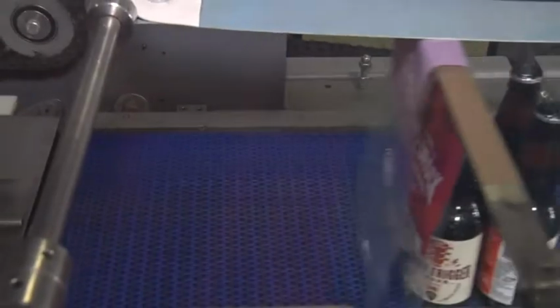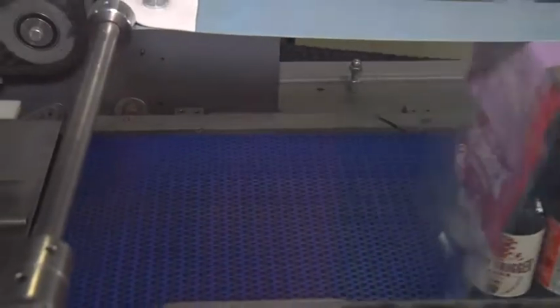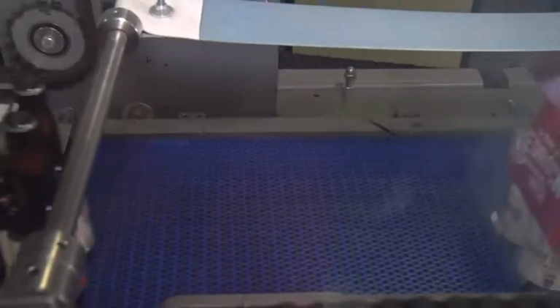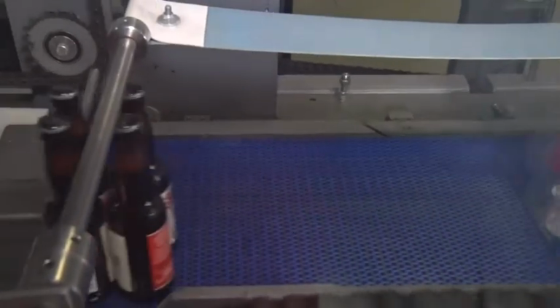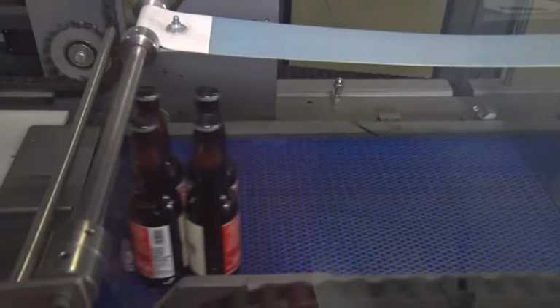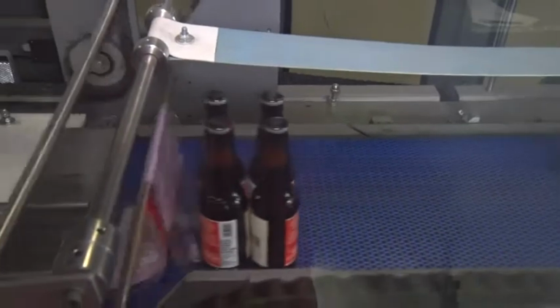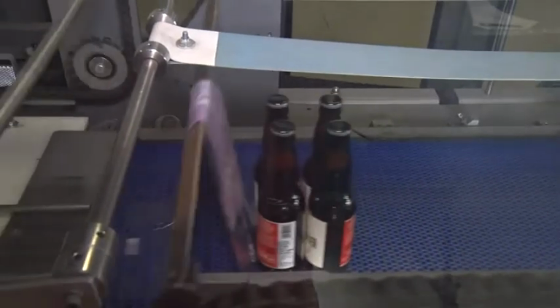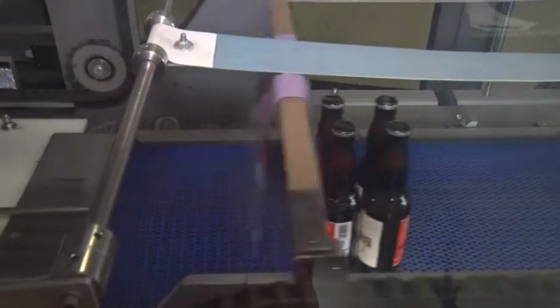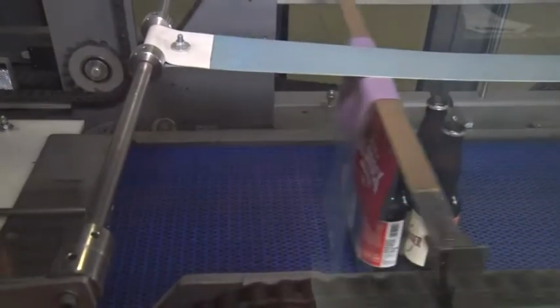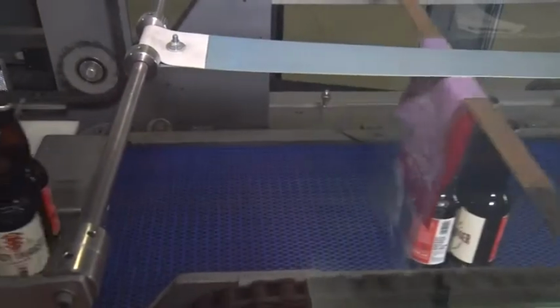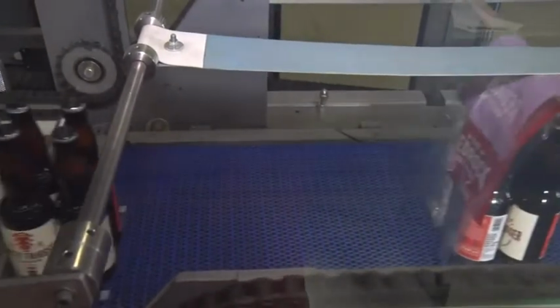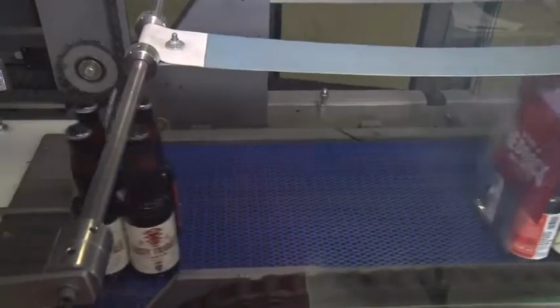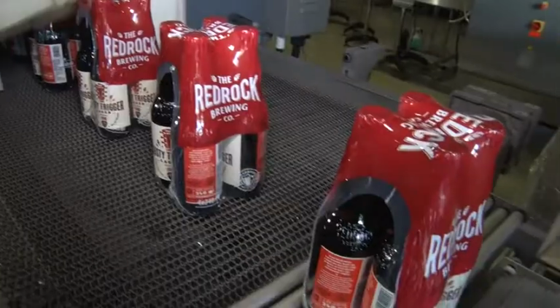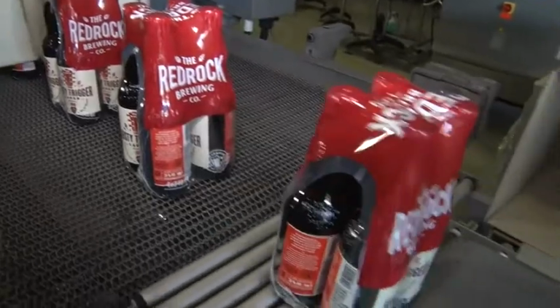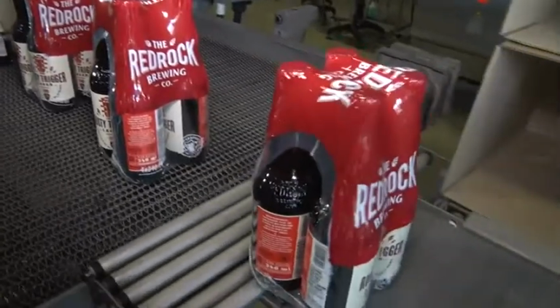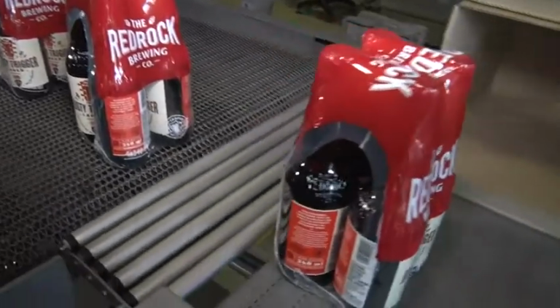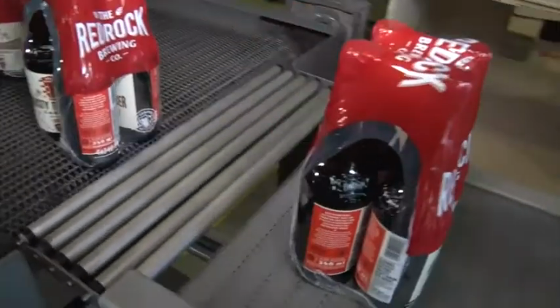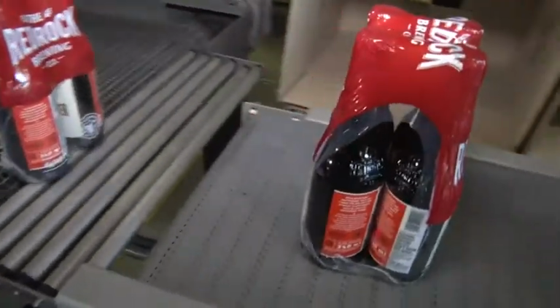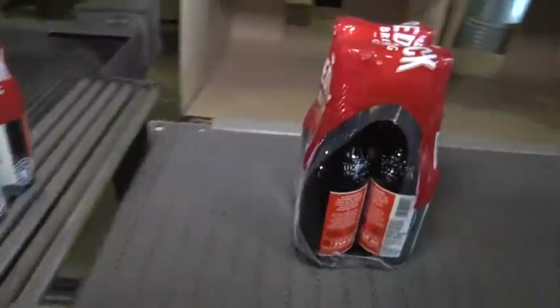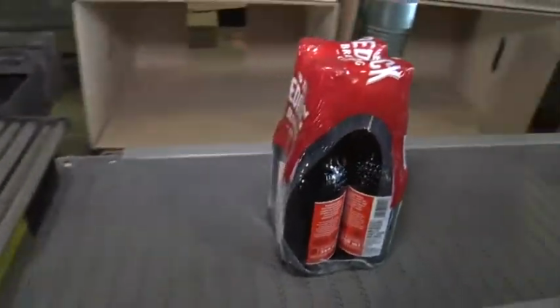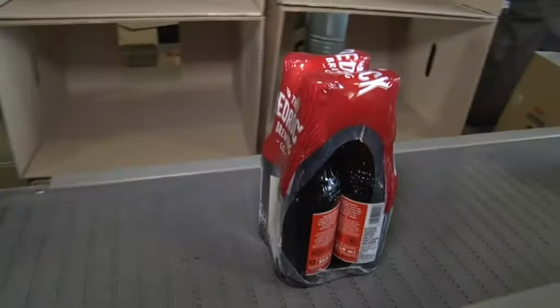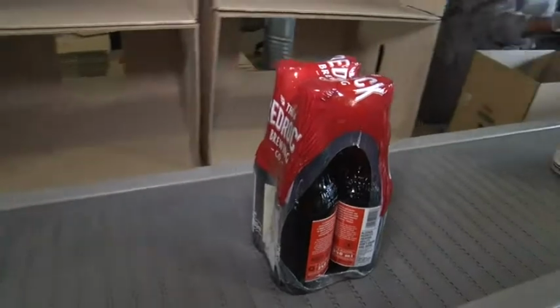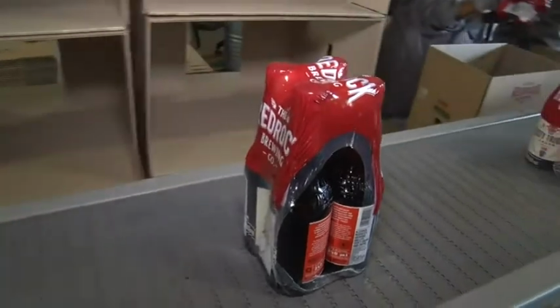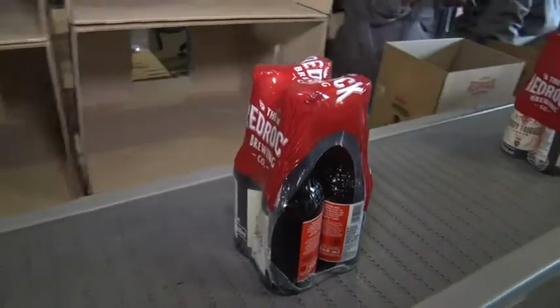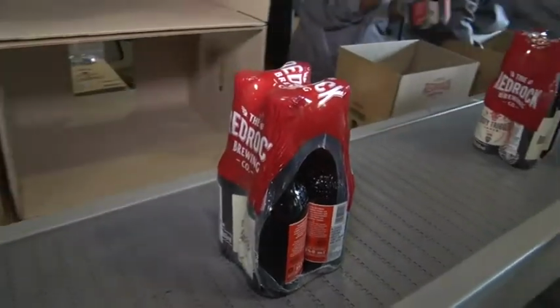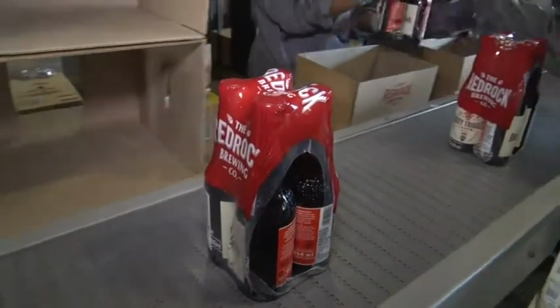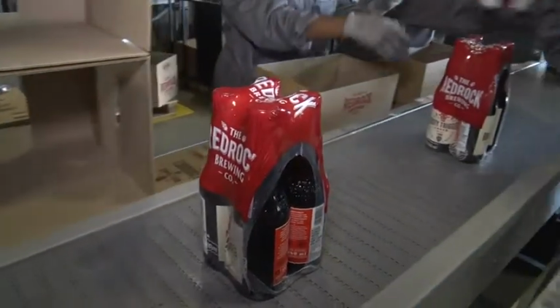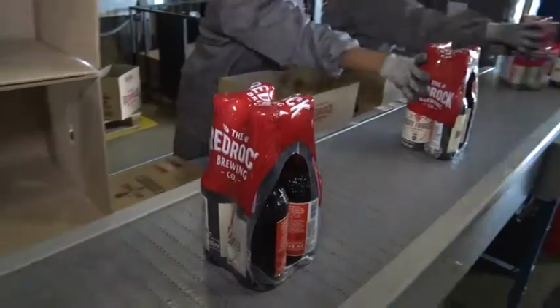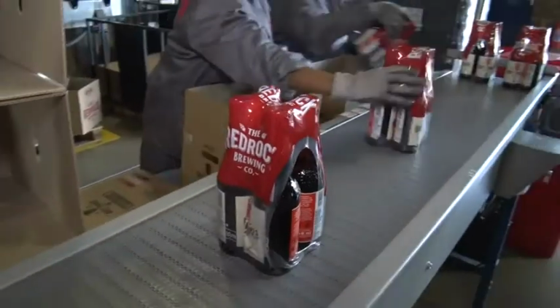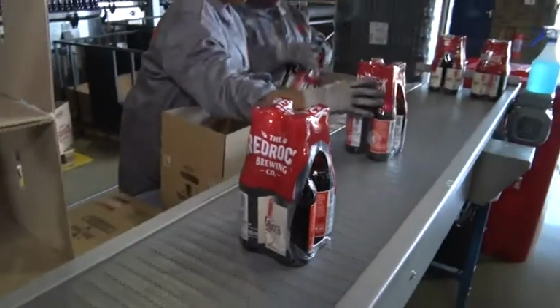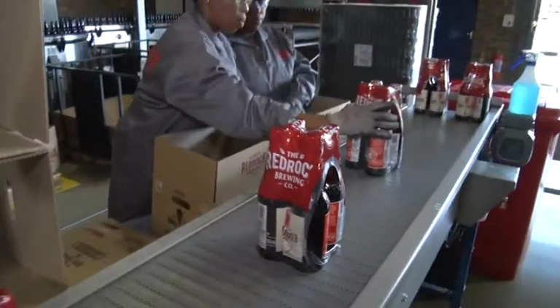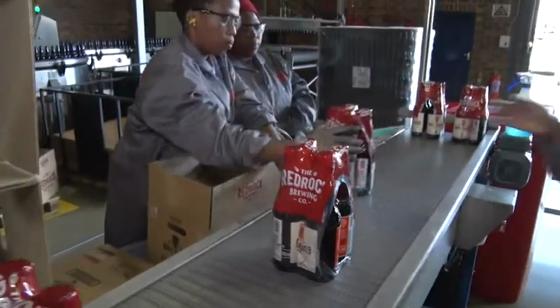The machine minder needs to understand the machine well and be able to solve minor problems. When something goes wrong that he cannot solve, he will report it to the production manager.